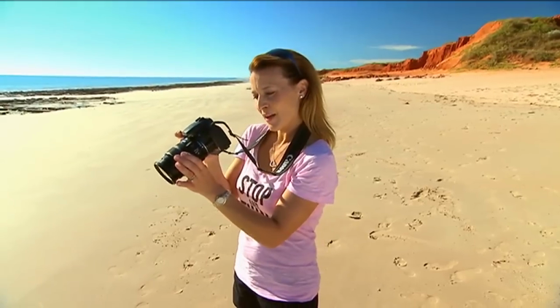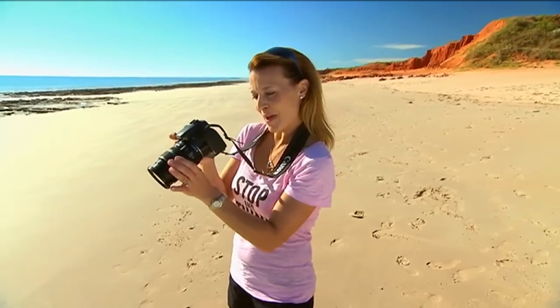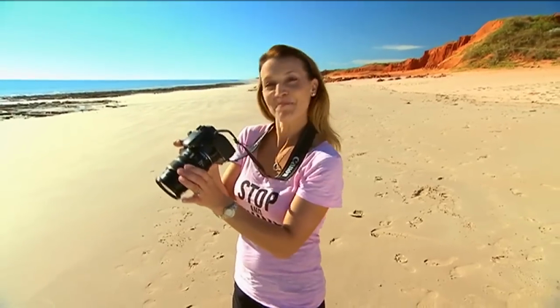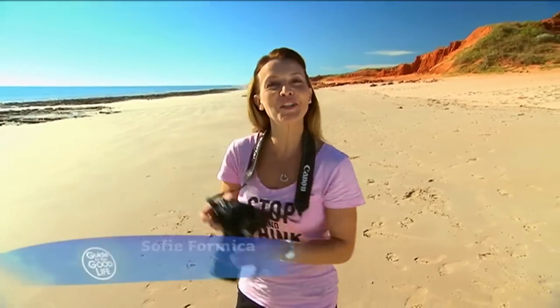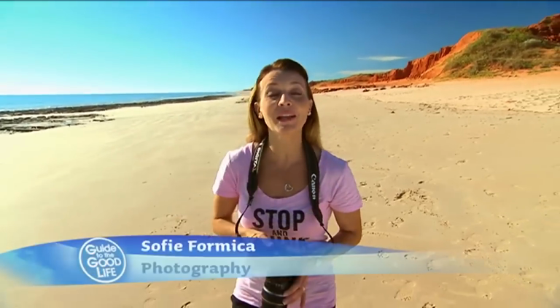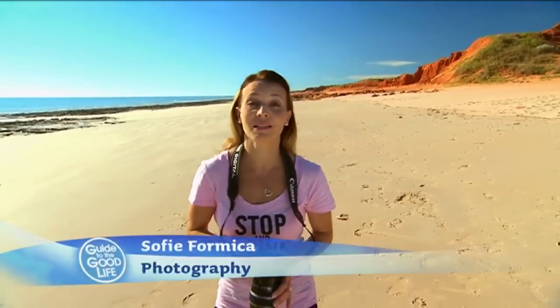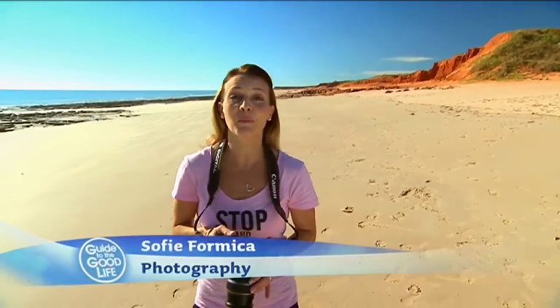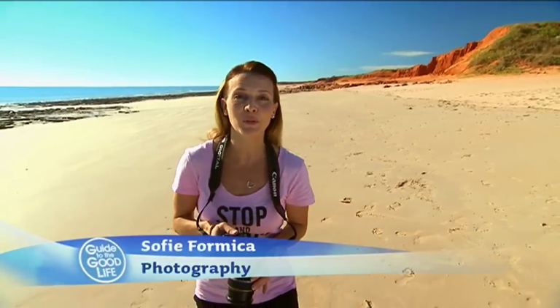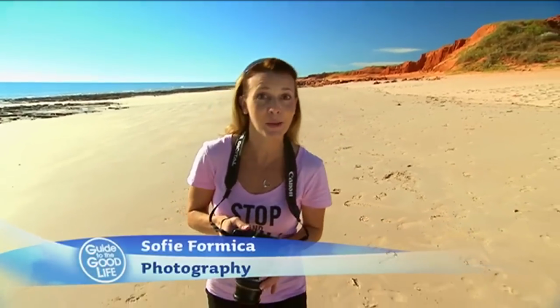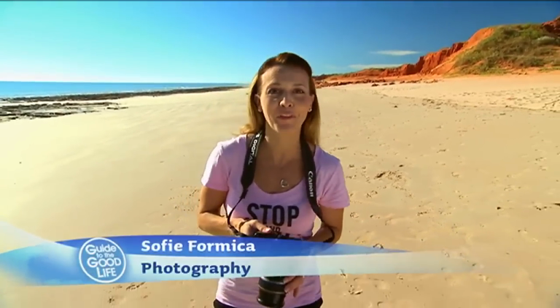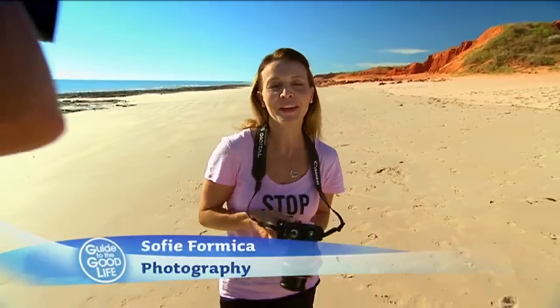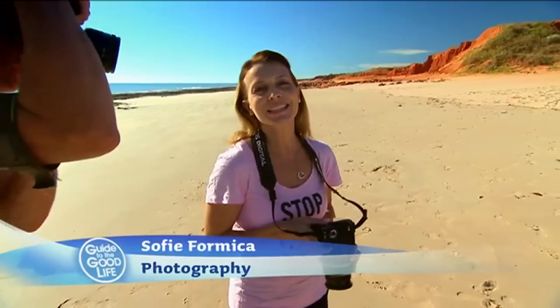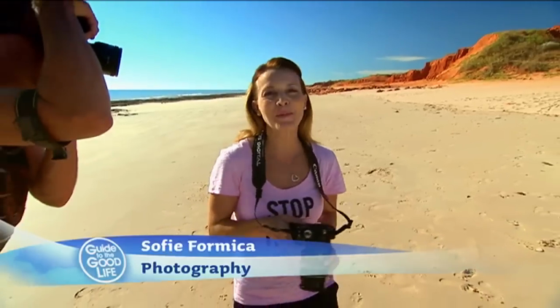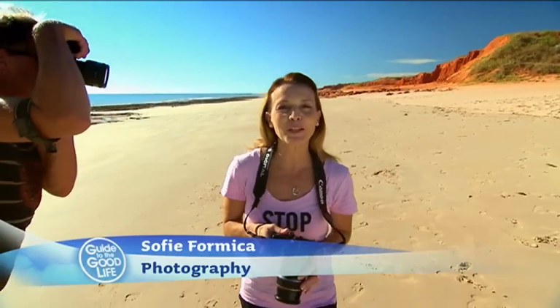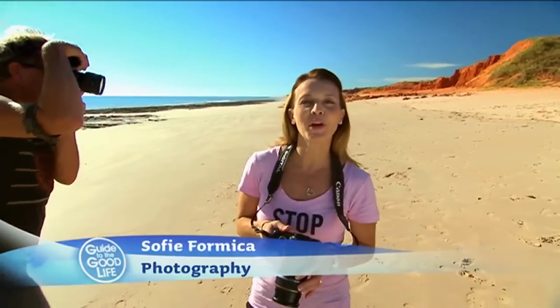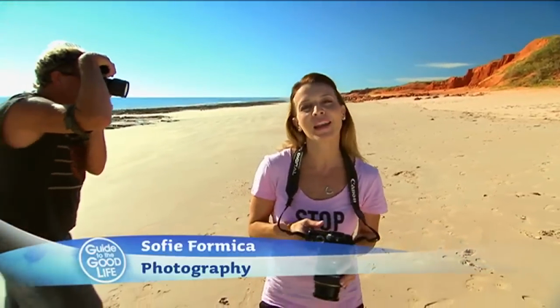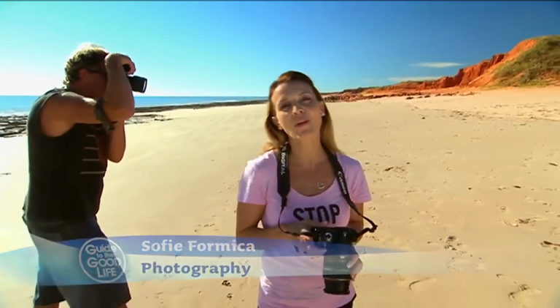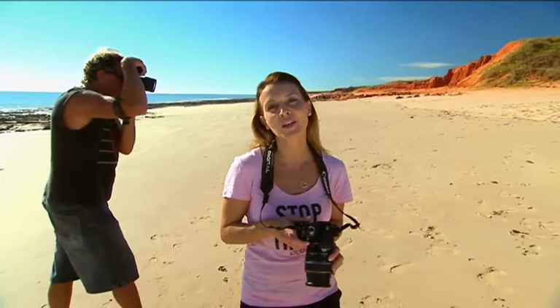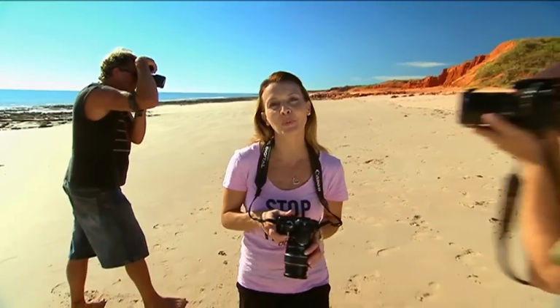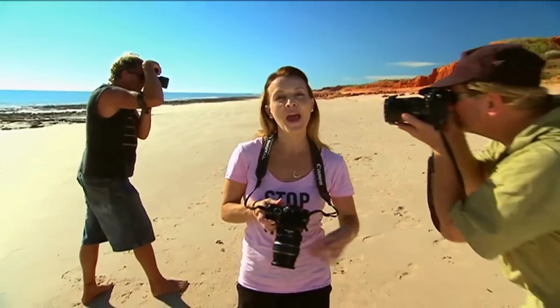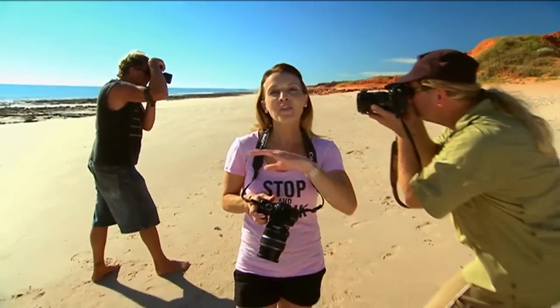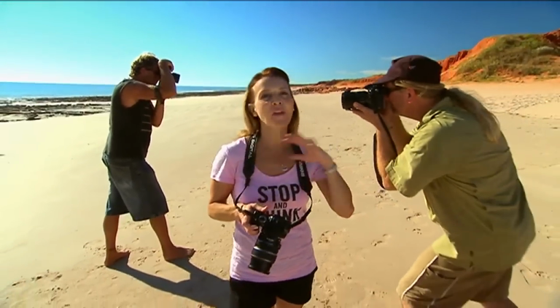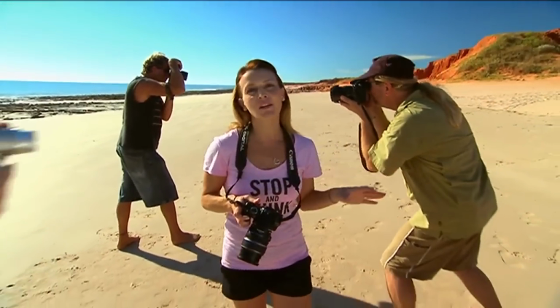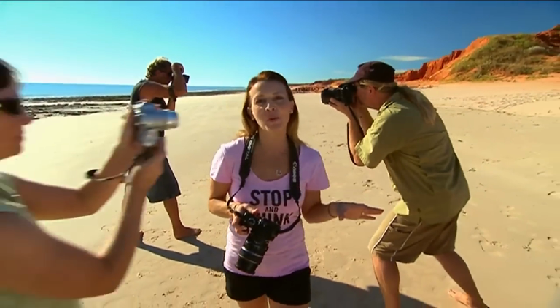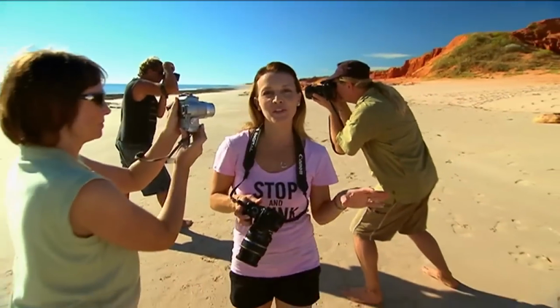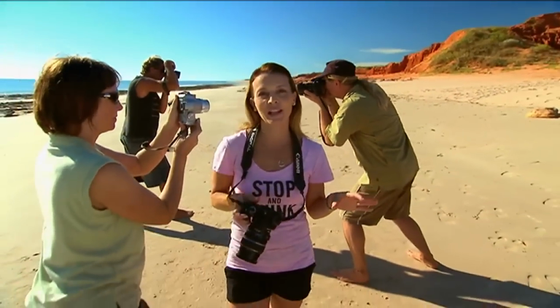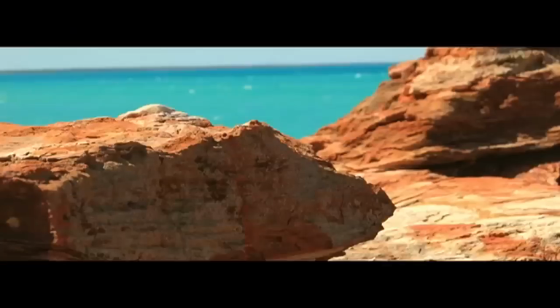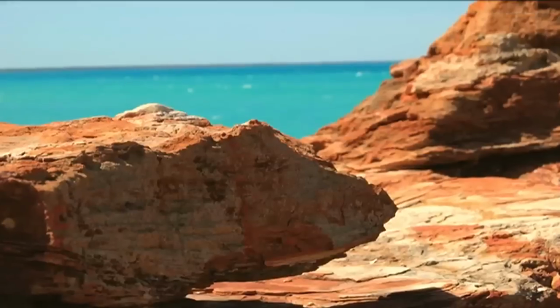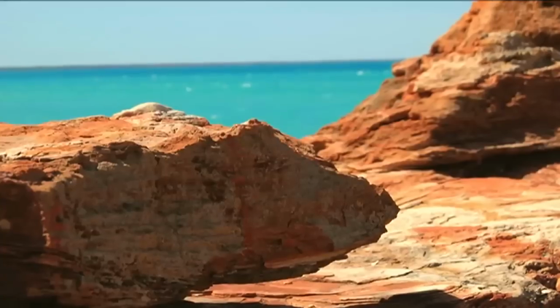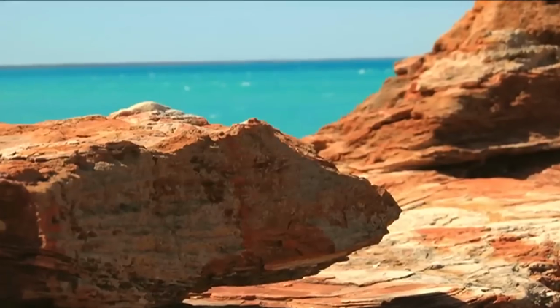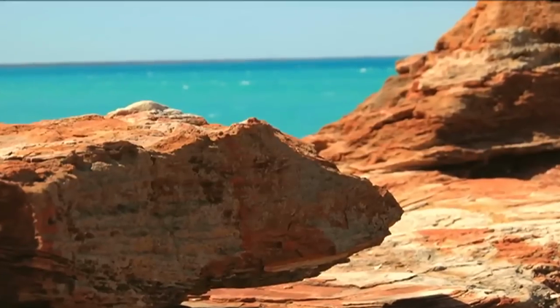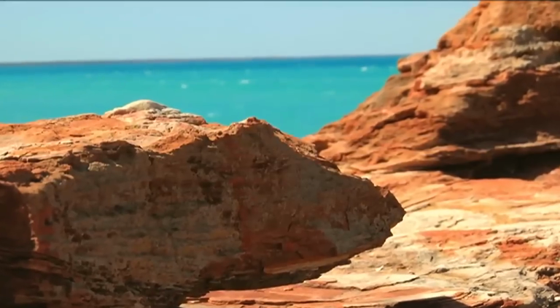Not bad. Mind you, around here it's nearly impossible to take a bad photo. This is James Price Point, about an hour outside of Broome. And throughout this area of Western Australia, it is heaven for happy snappers like us.